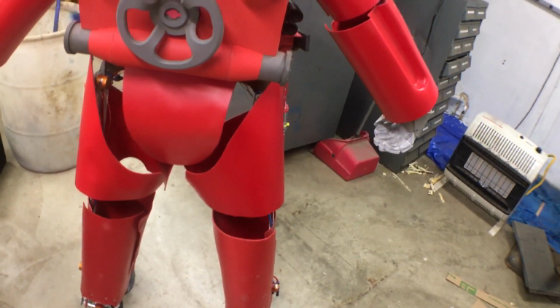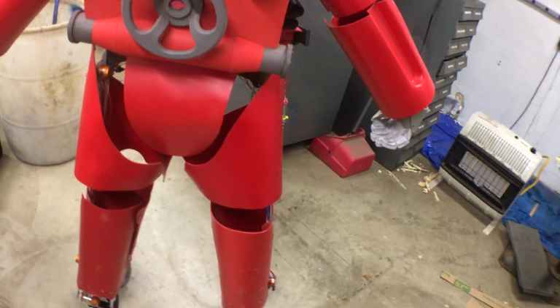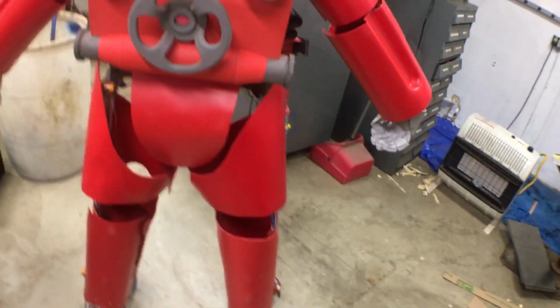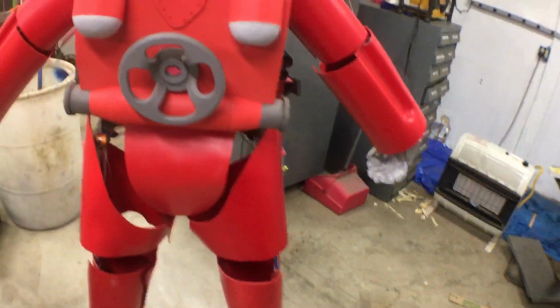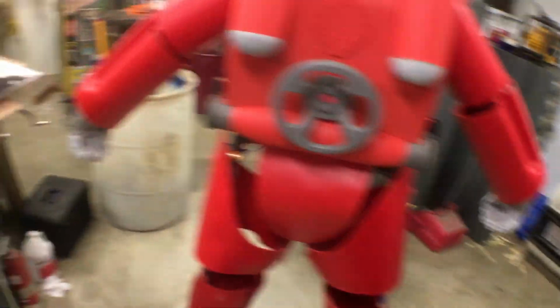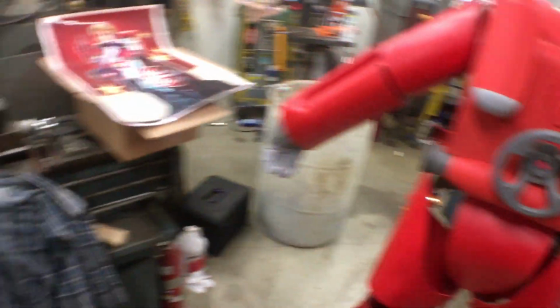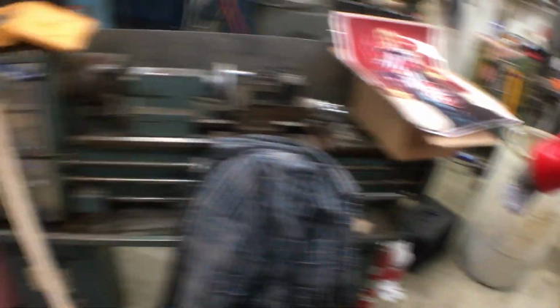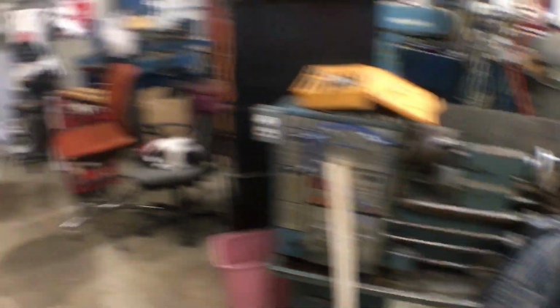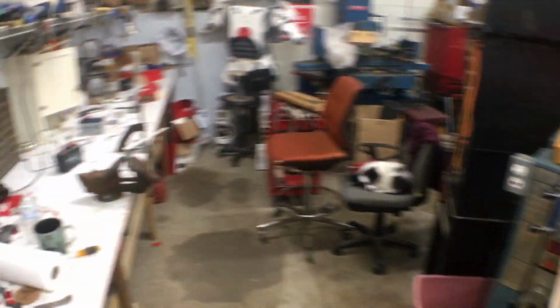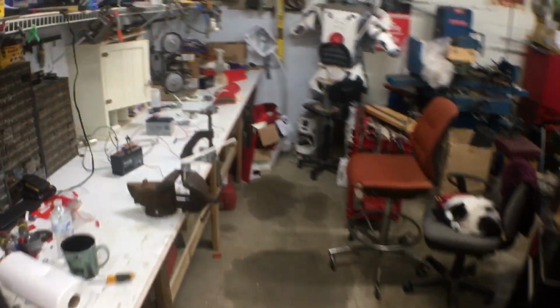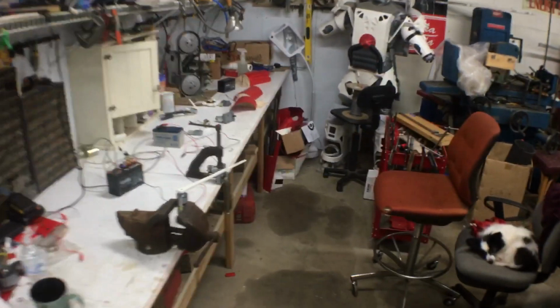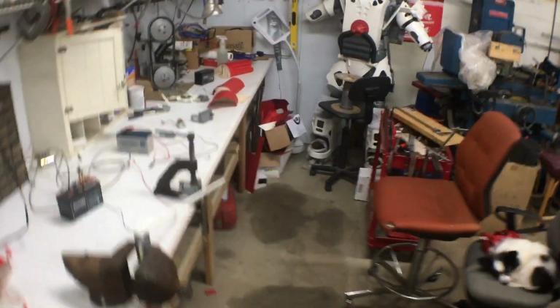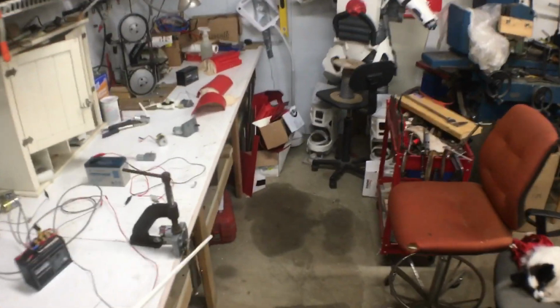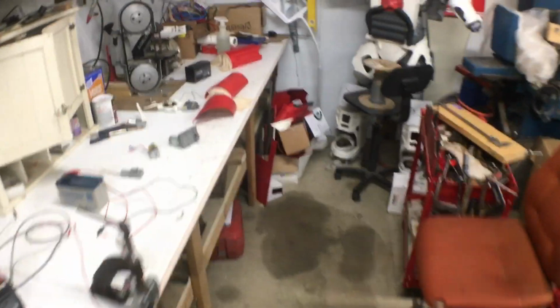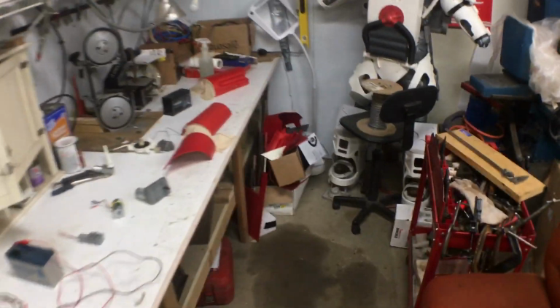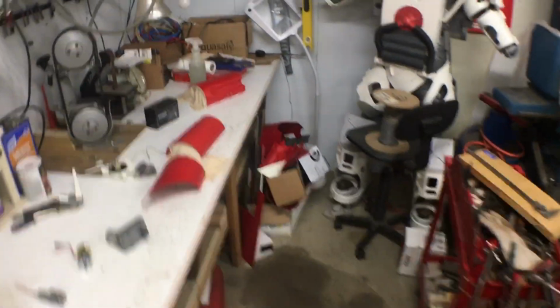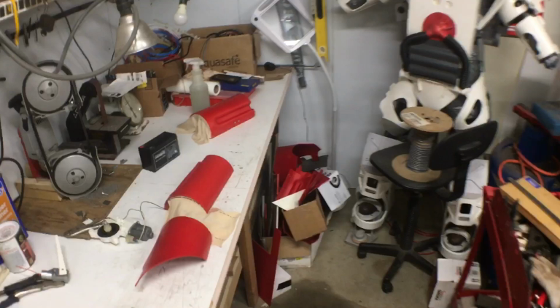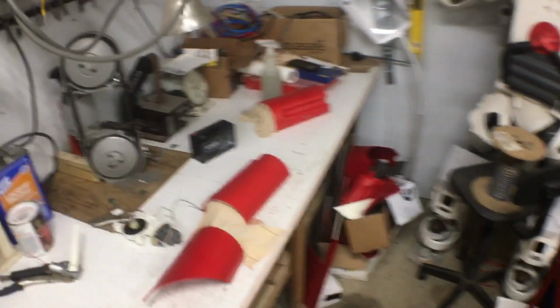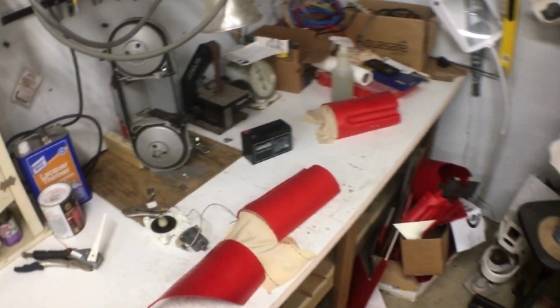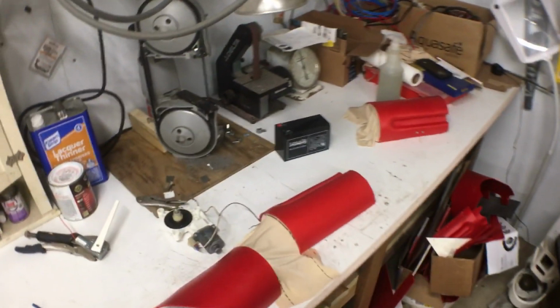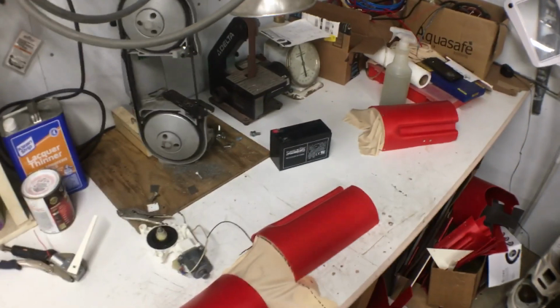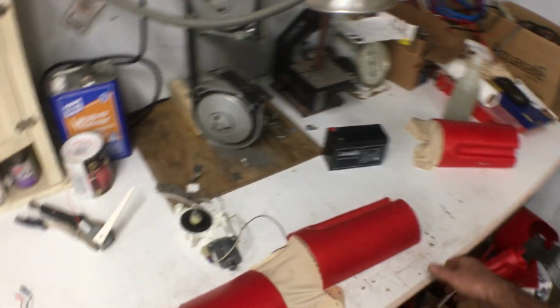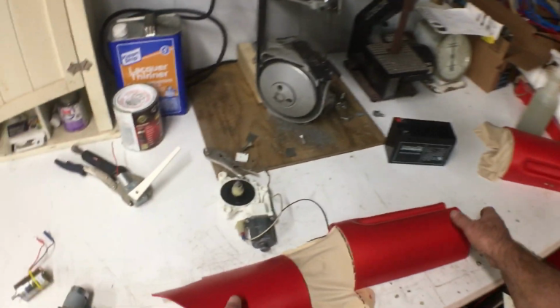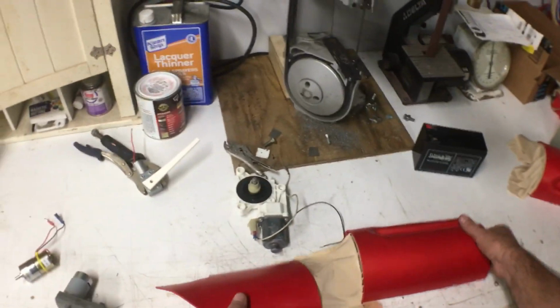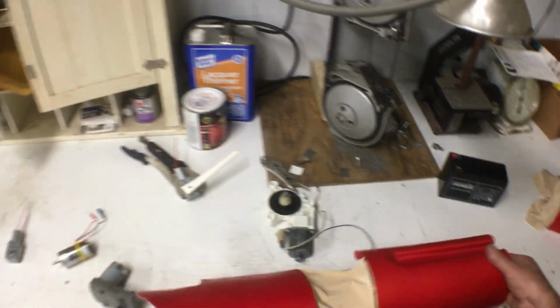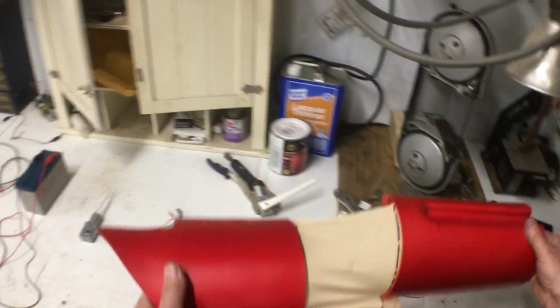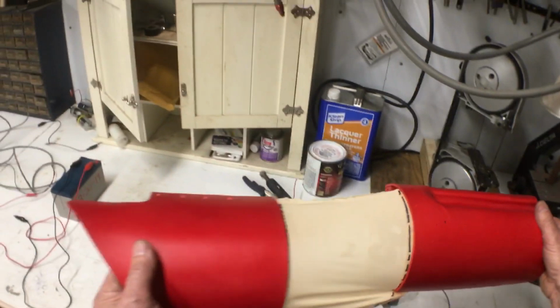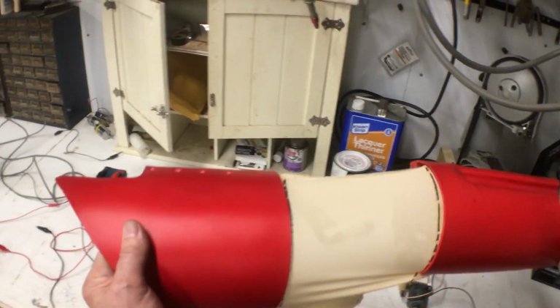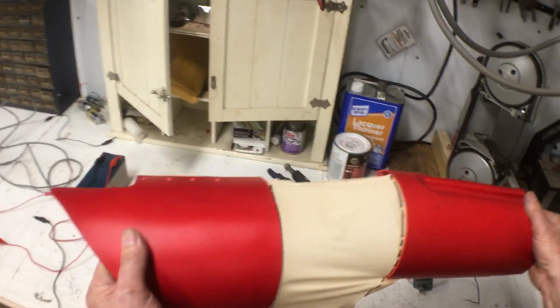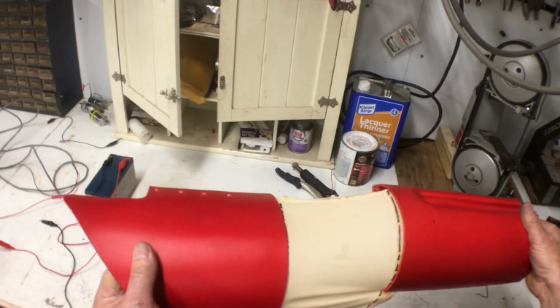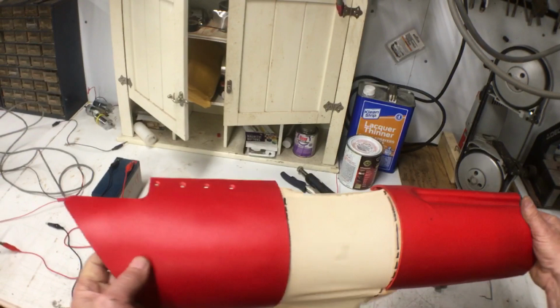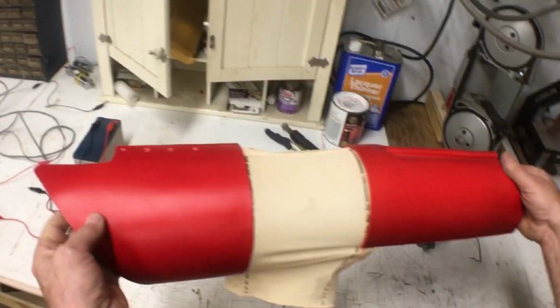So that's the basics on the gear motors. The only other update I have for you guys this week is I've been experimenting with some beige fabric for the joints.